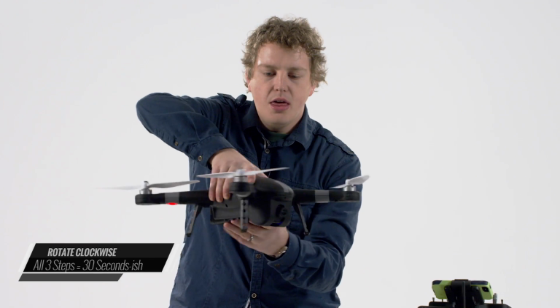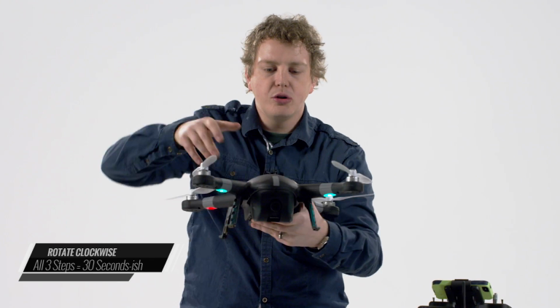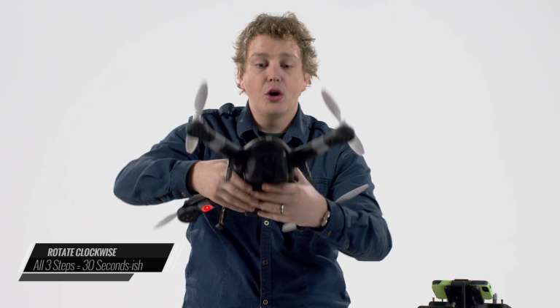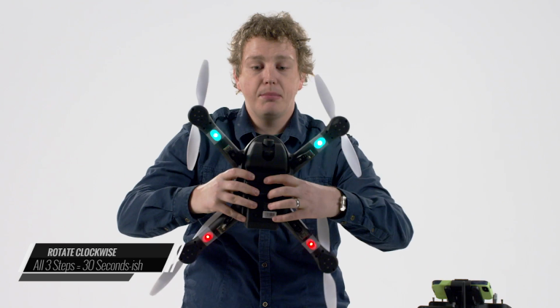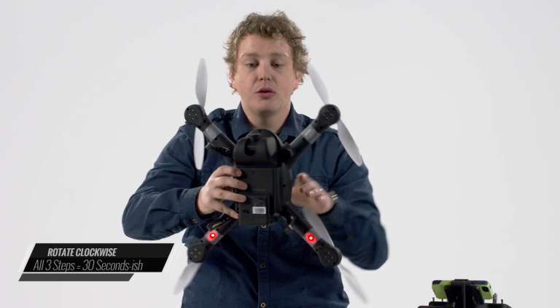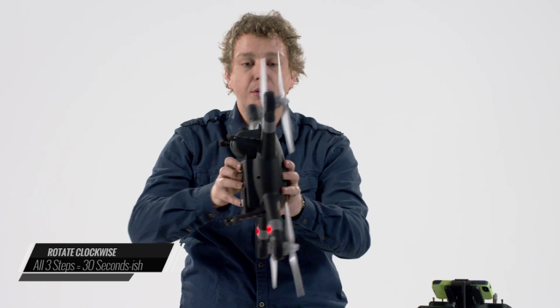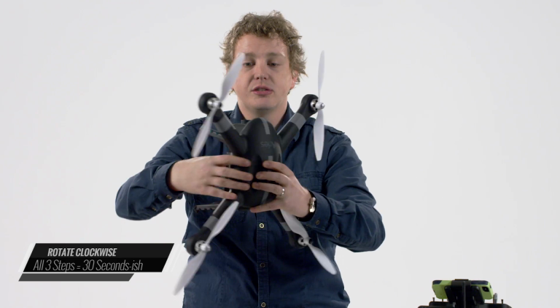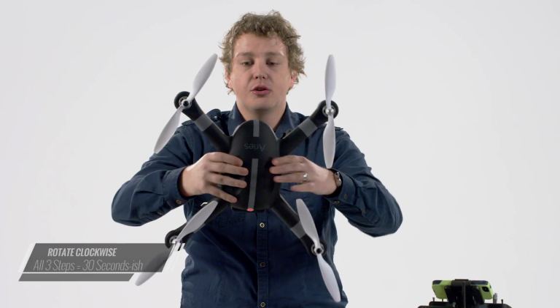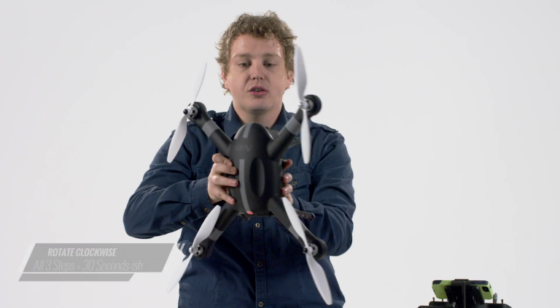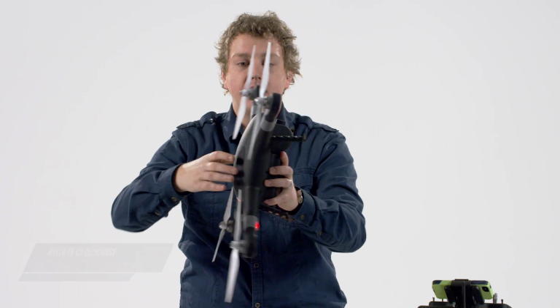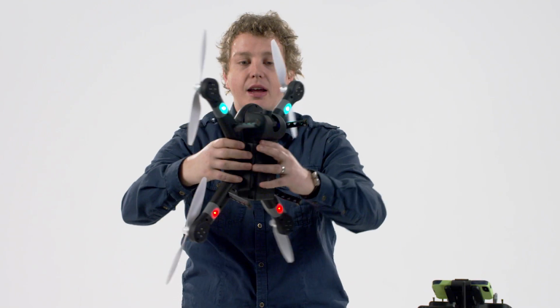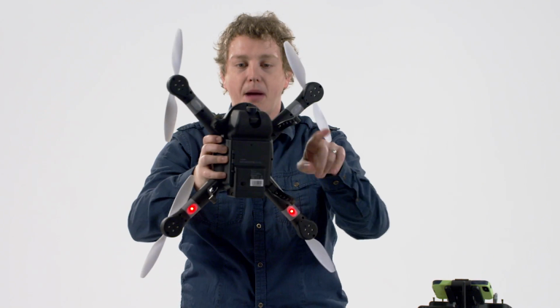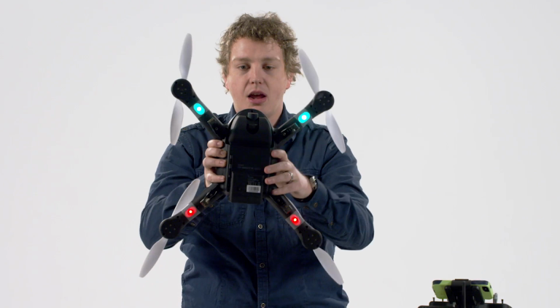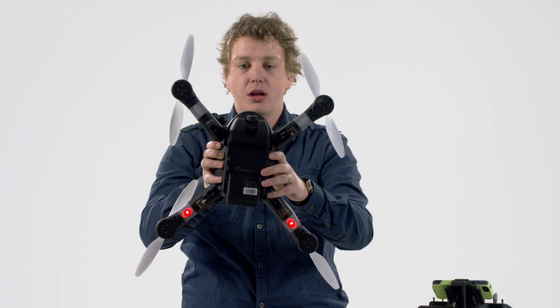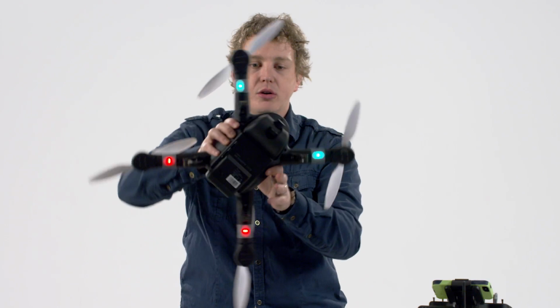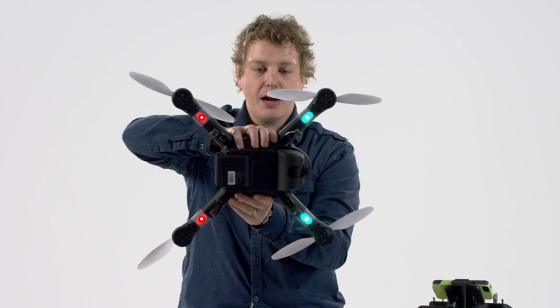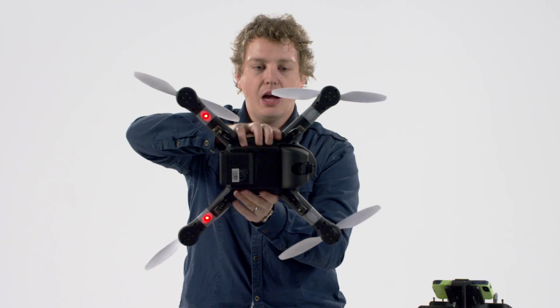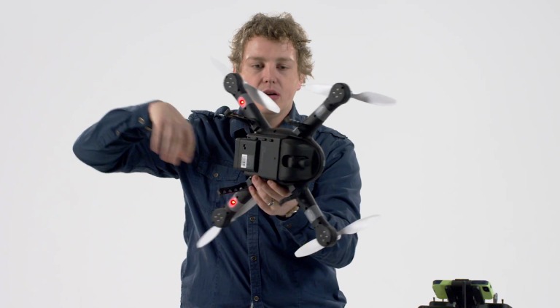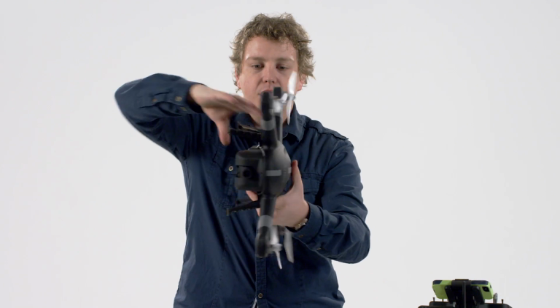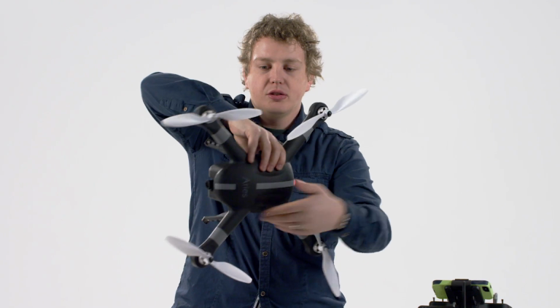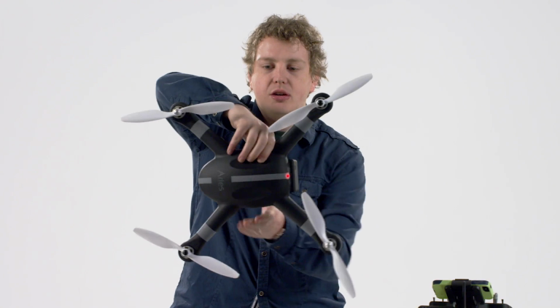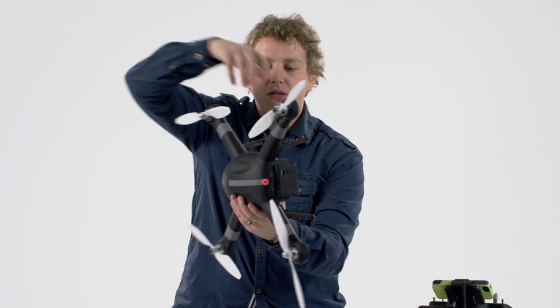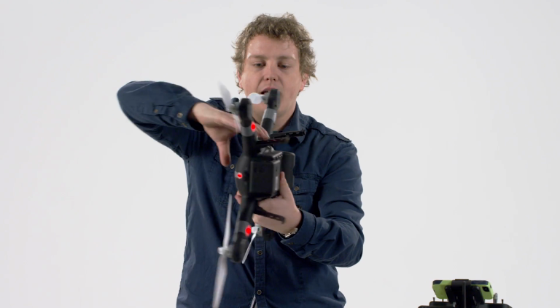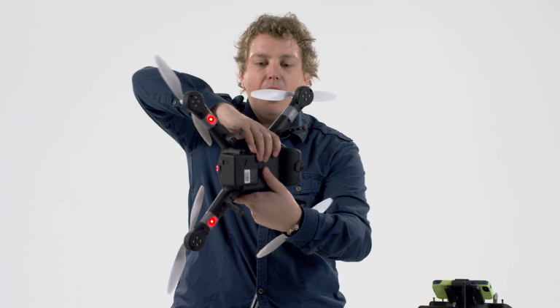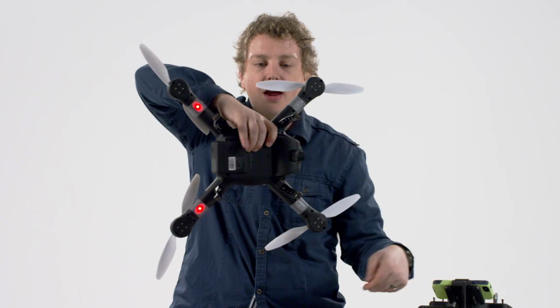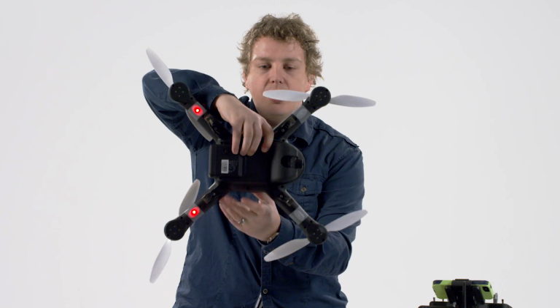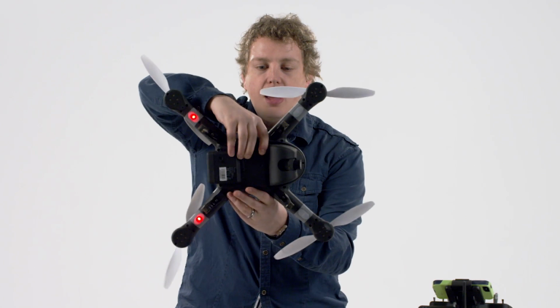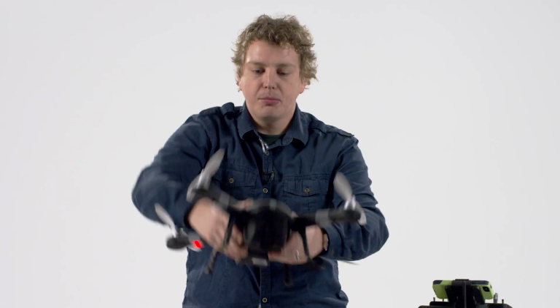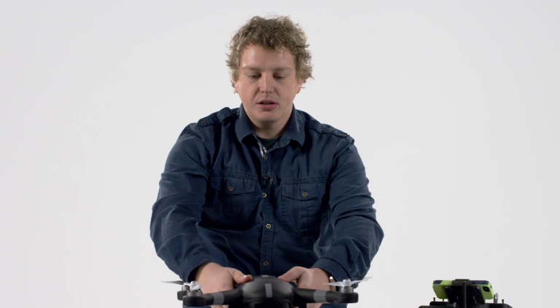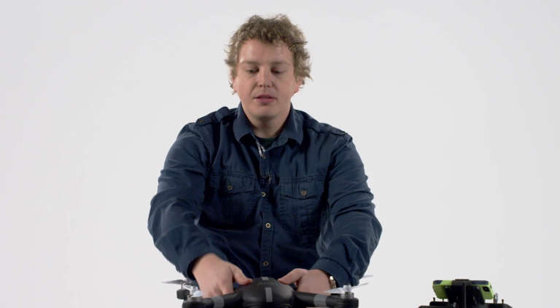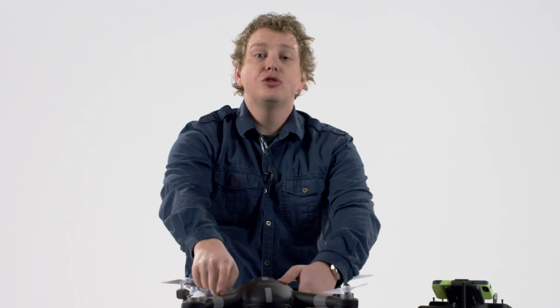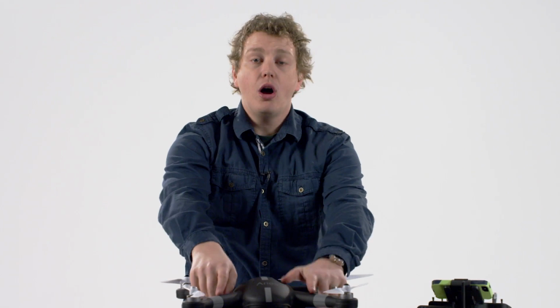Then I'm going to put the nose up and rotate it 360 degrees, expecting to end with the legs back at the camera. Then rotate it to its side and rotate it 360 degrees until the legs end back at the camera. Then I'm going to place it on the ground — the light should go off.